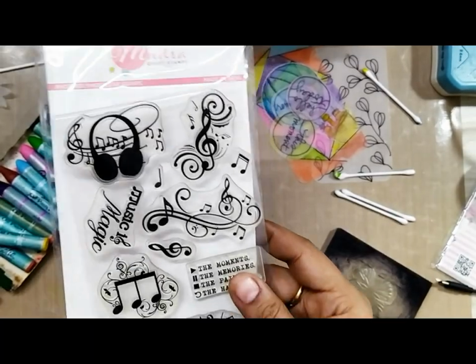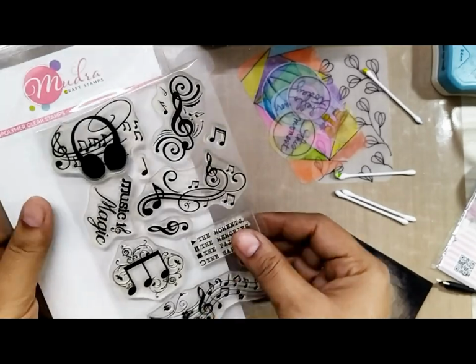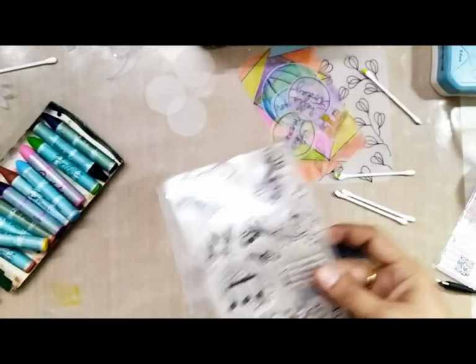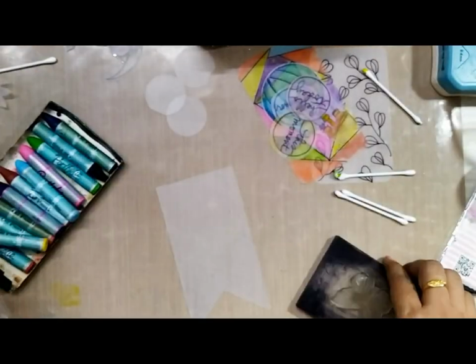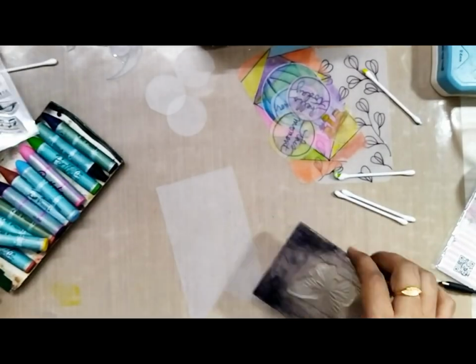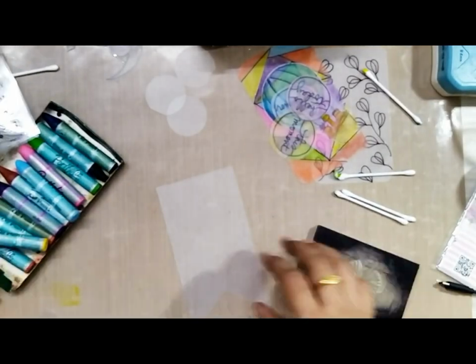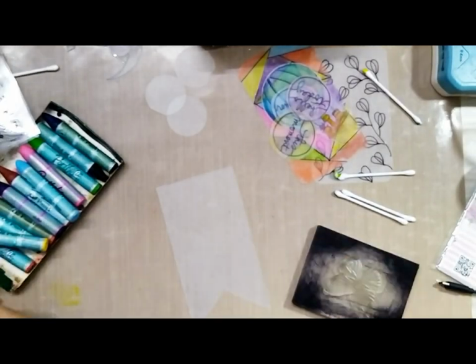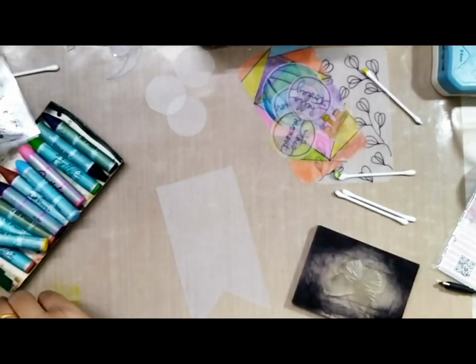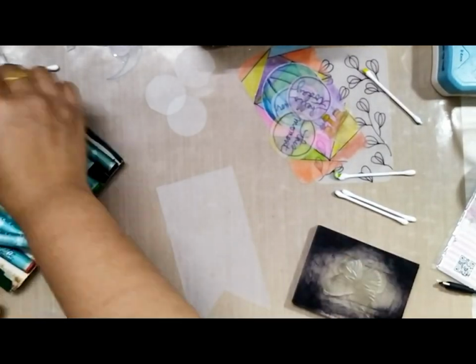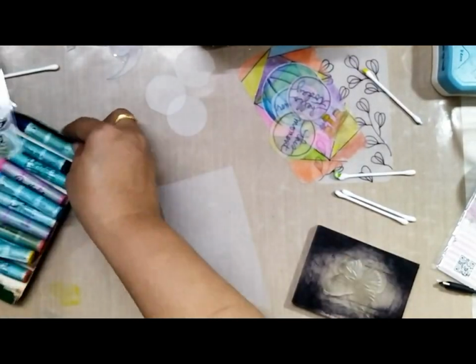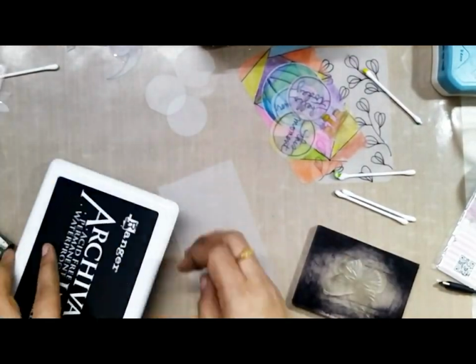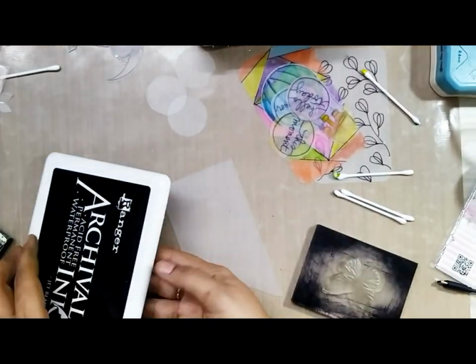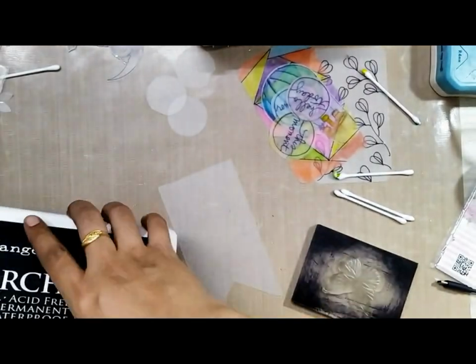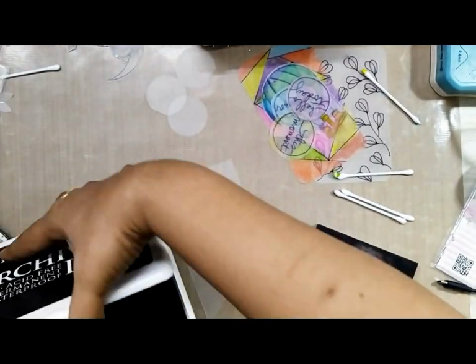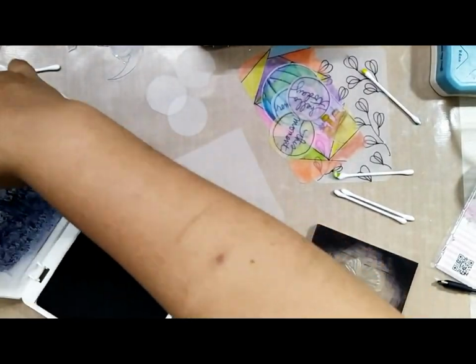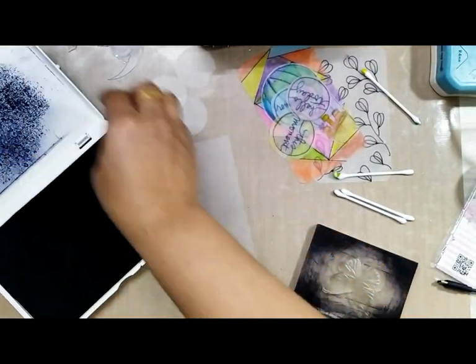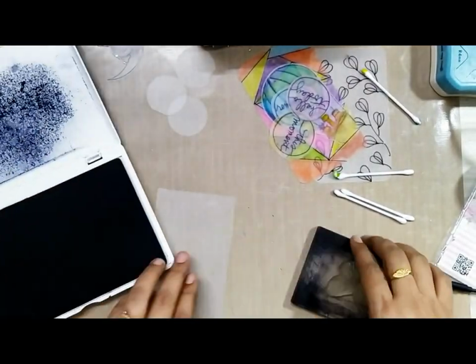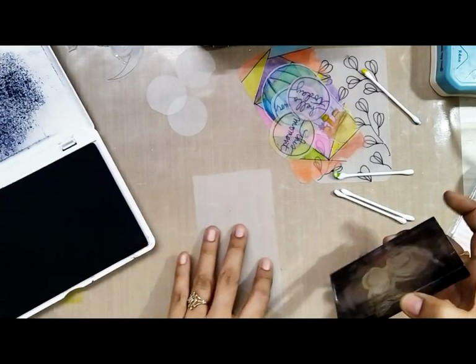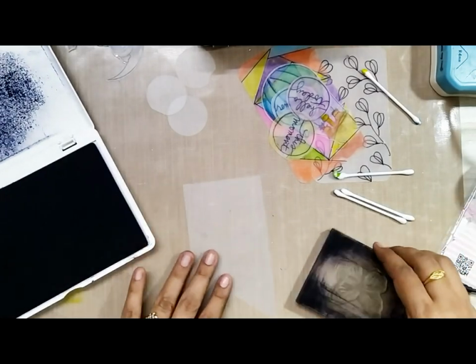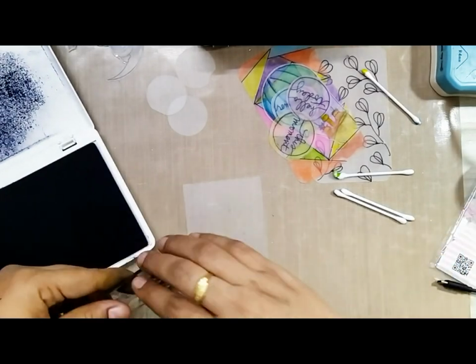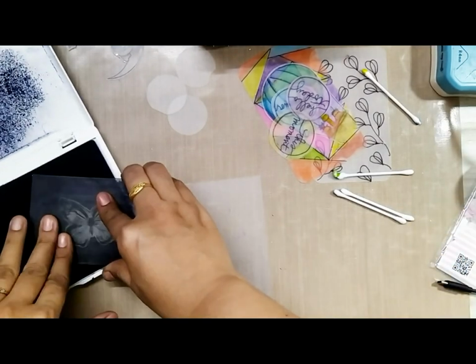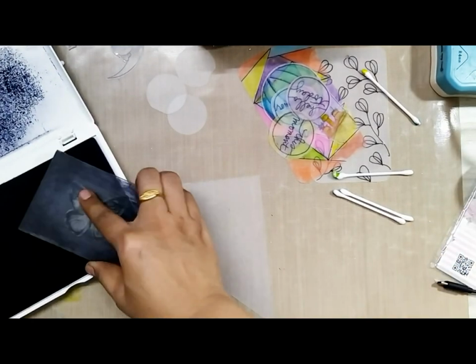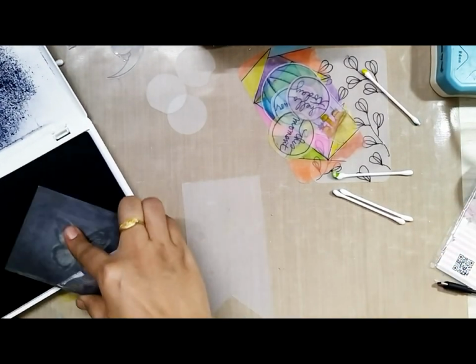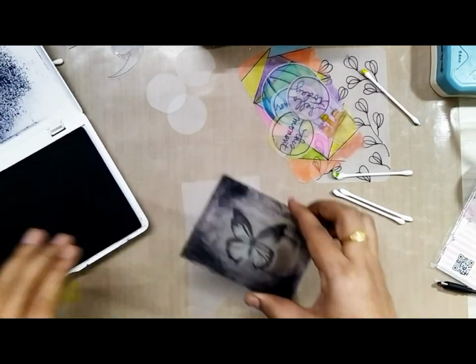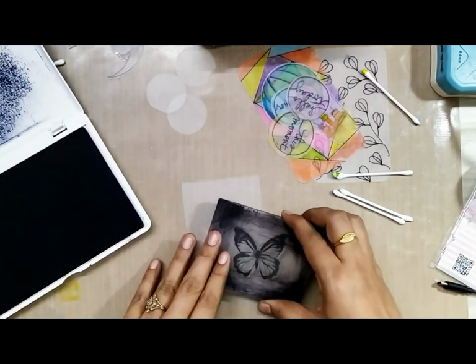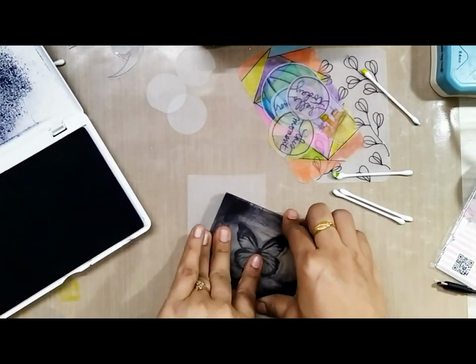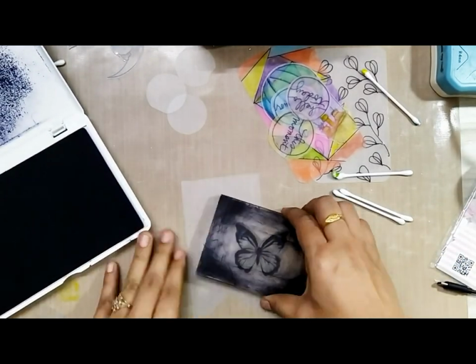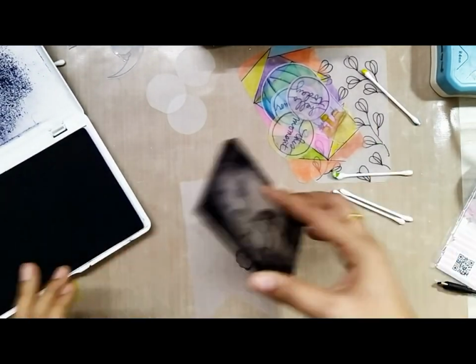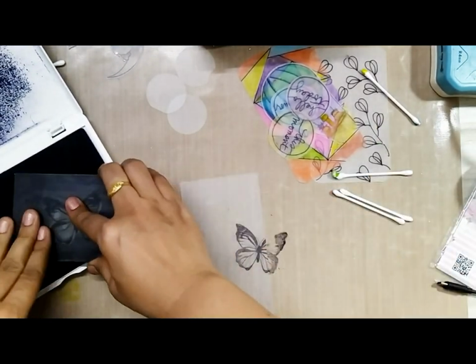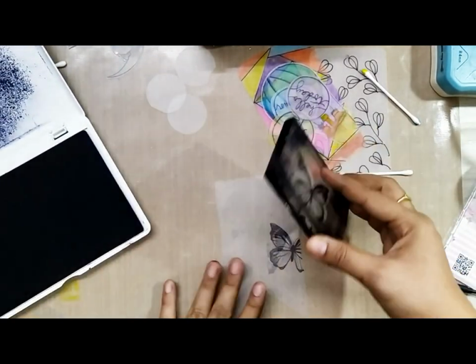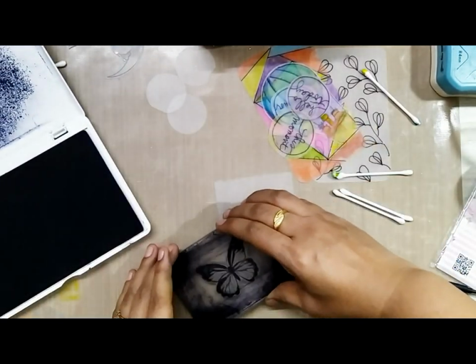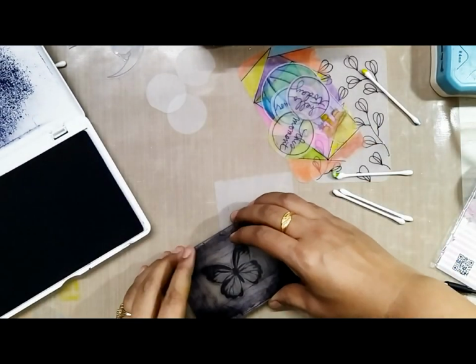Here is another fun technique you can use on the shrink ring sheets — you can stamp on them and color just a little area, and you can make it look very, very nice.